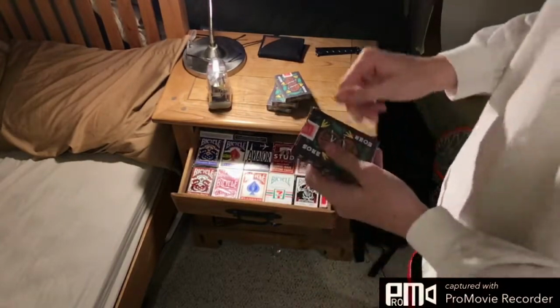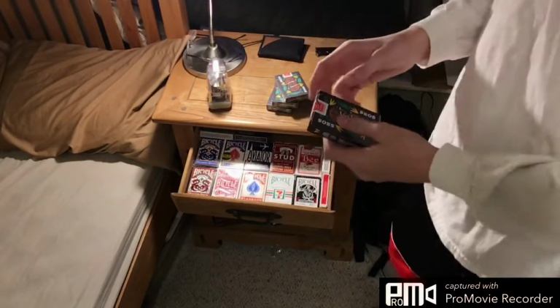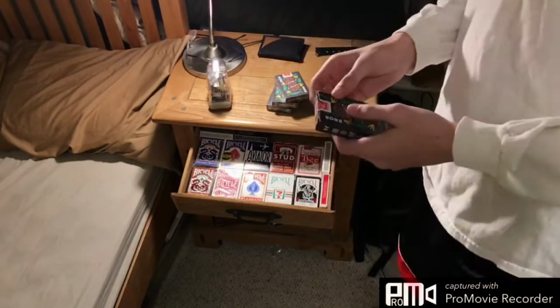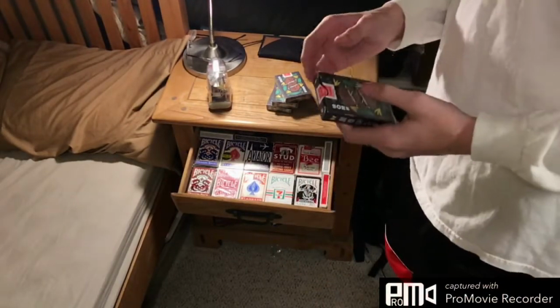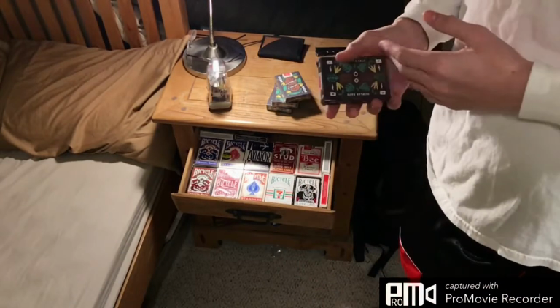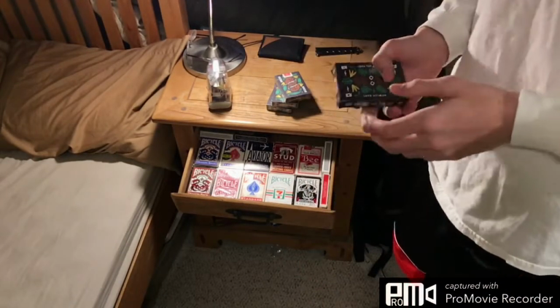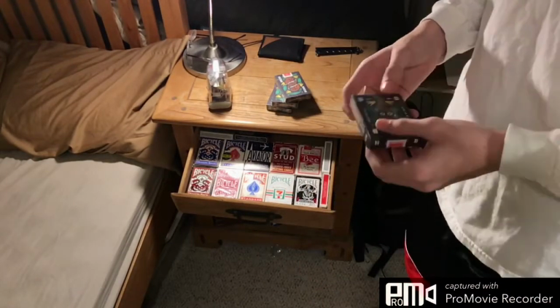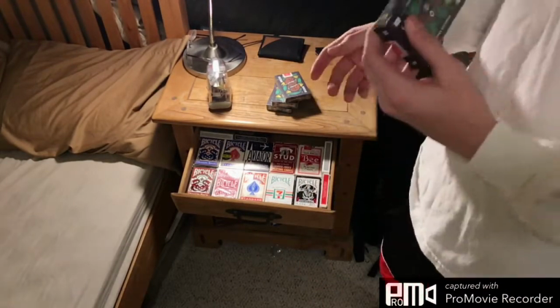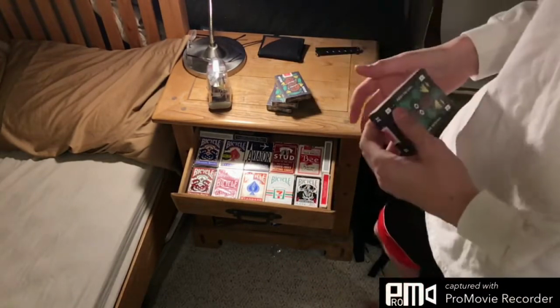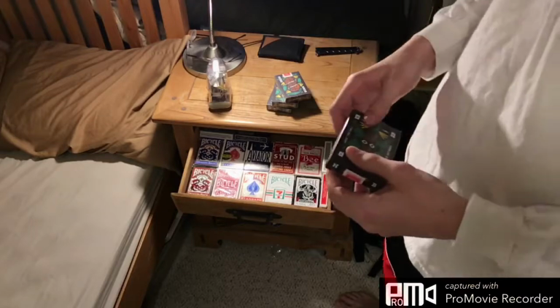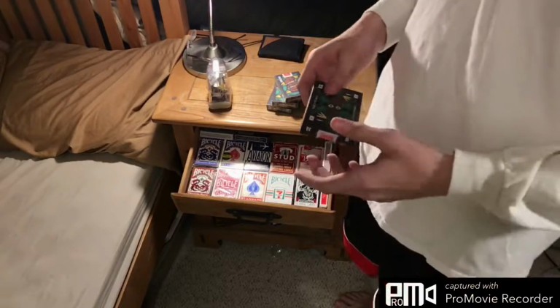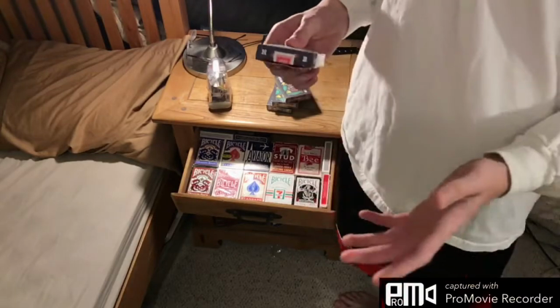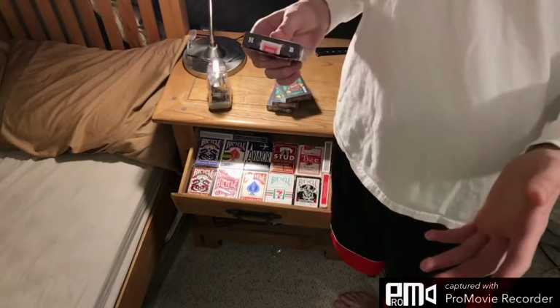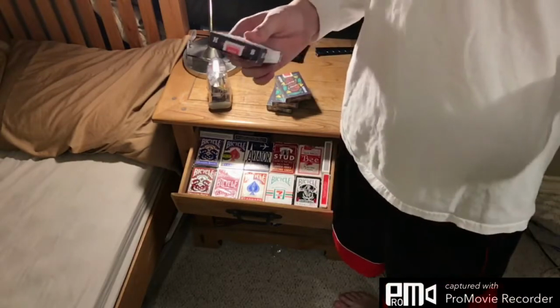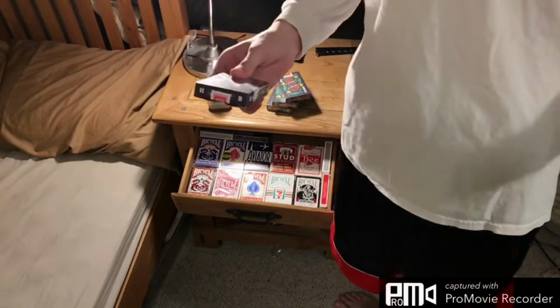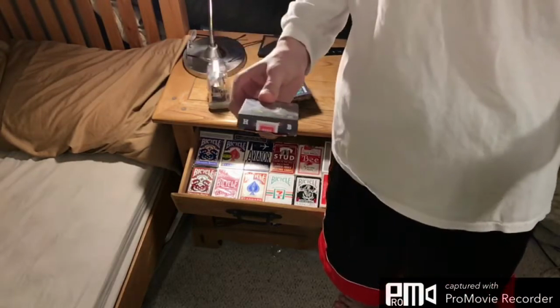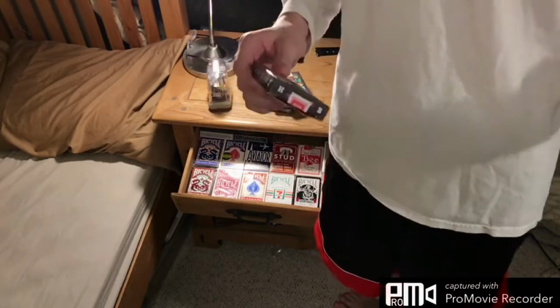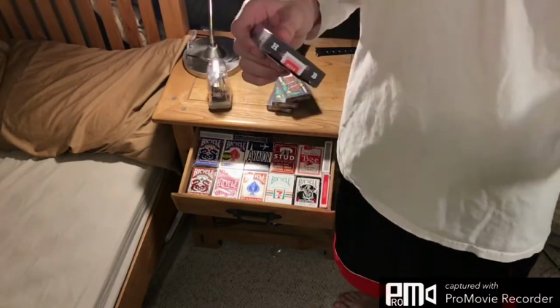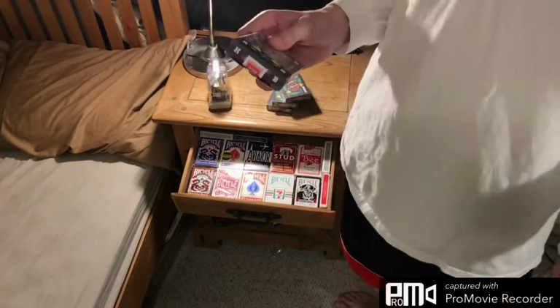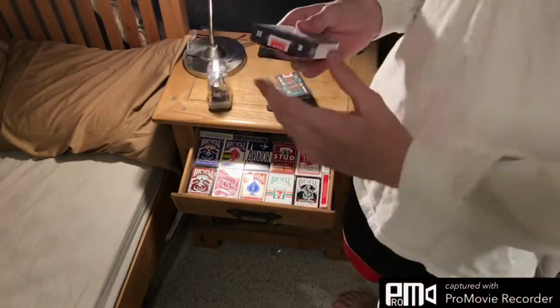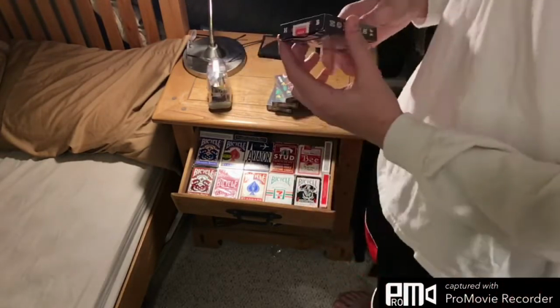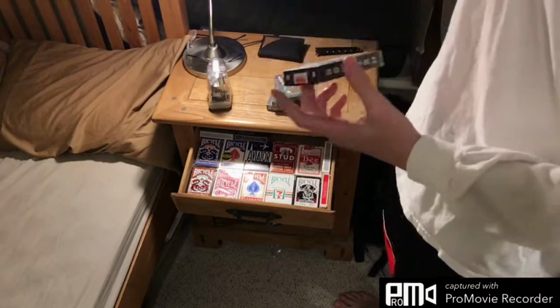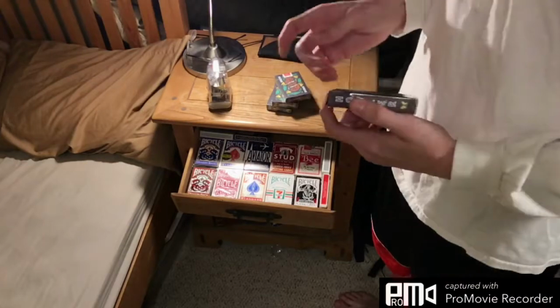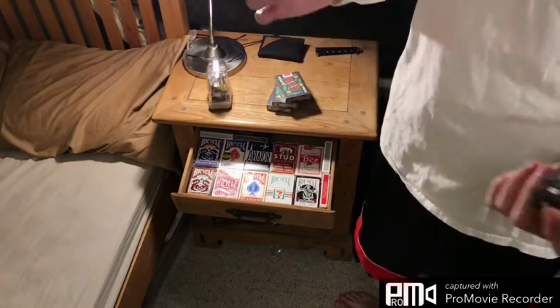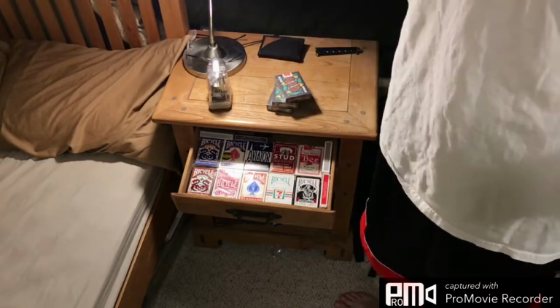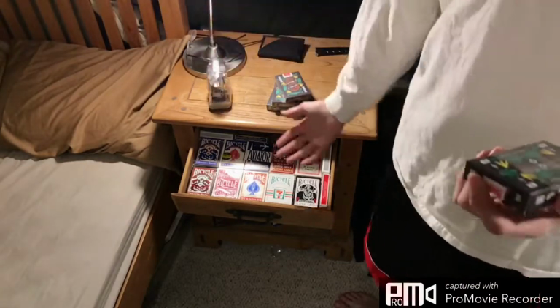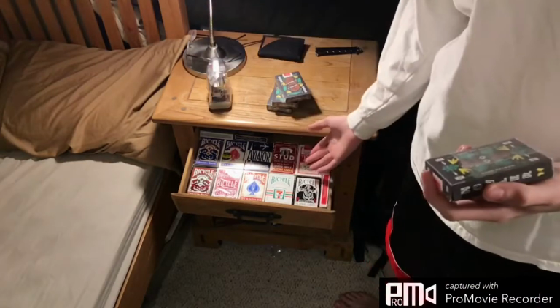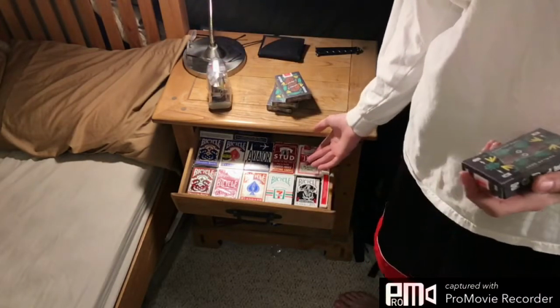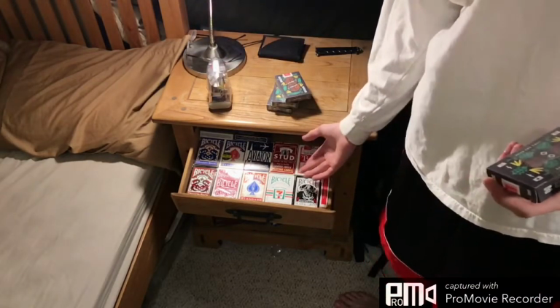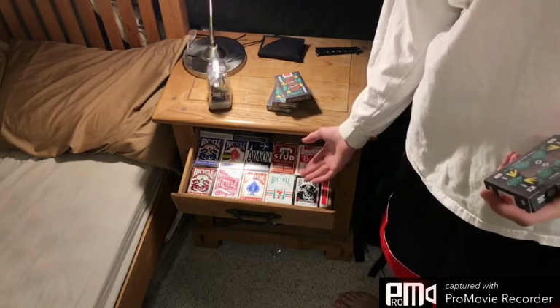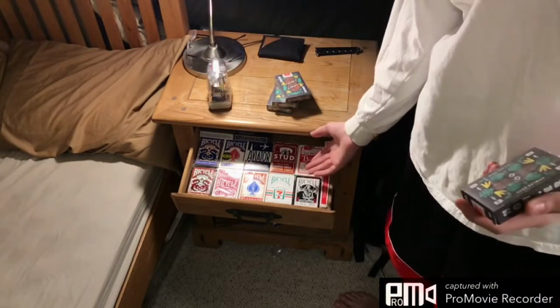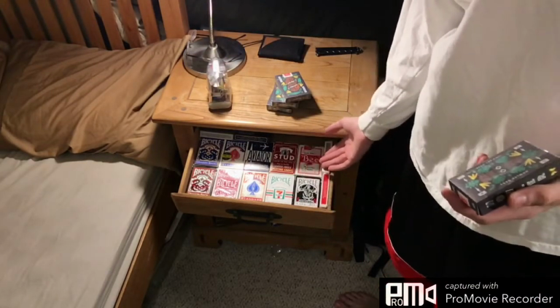Yo guys, what is up? My name is YGODaze and I'm back. Not with Yu-Gi-Oh. Here's the deal — I've gotten some other hobbies, as you can see right here.